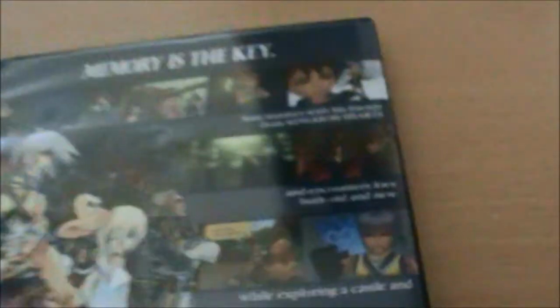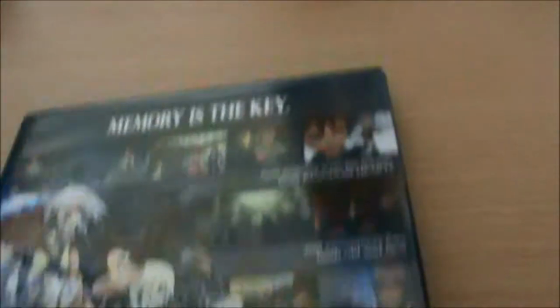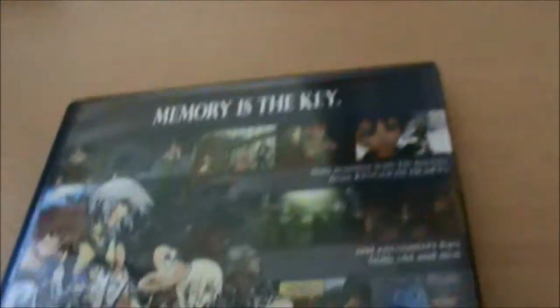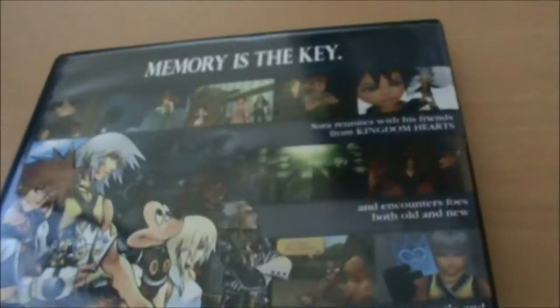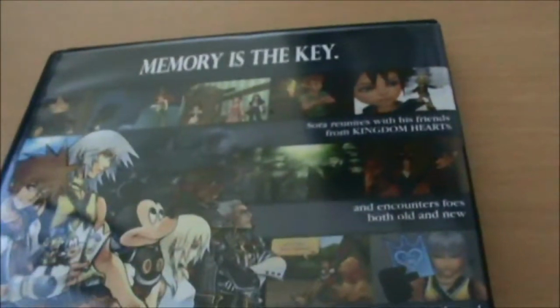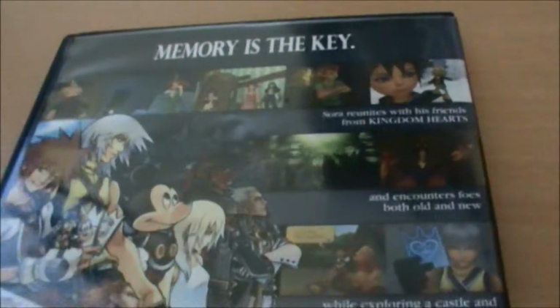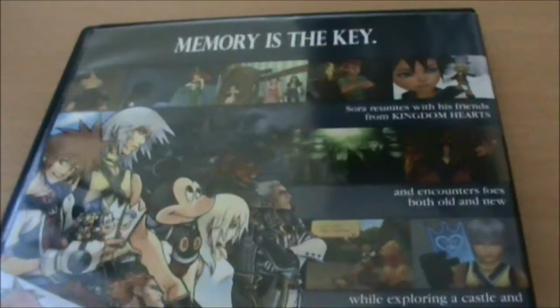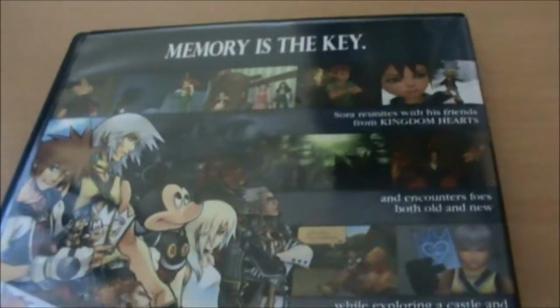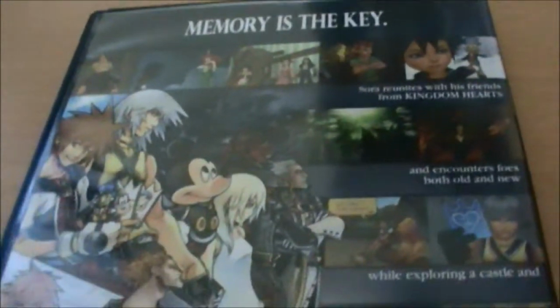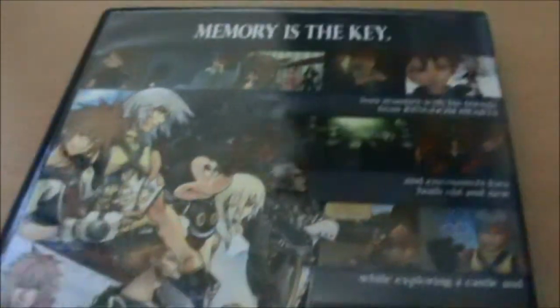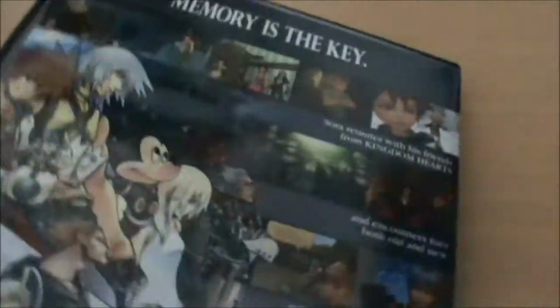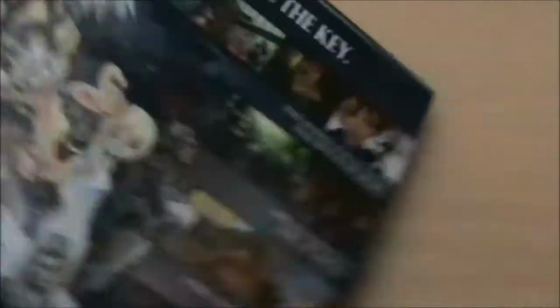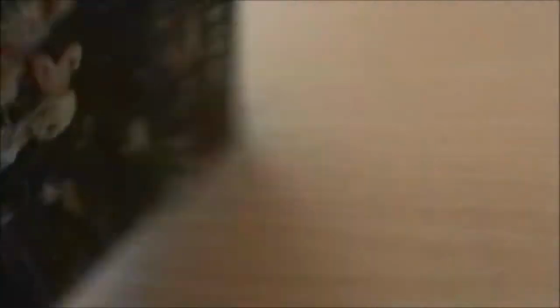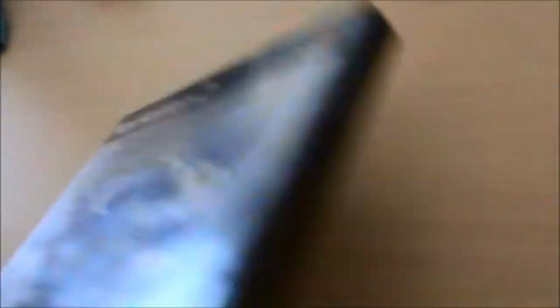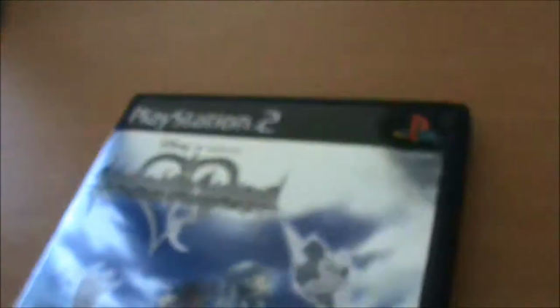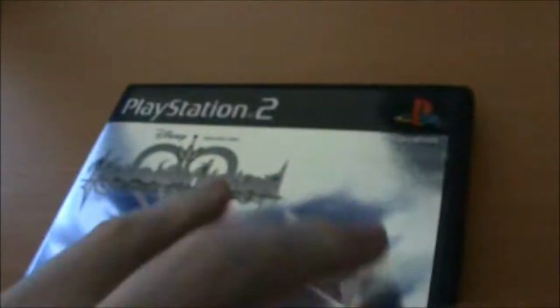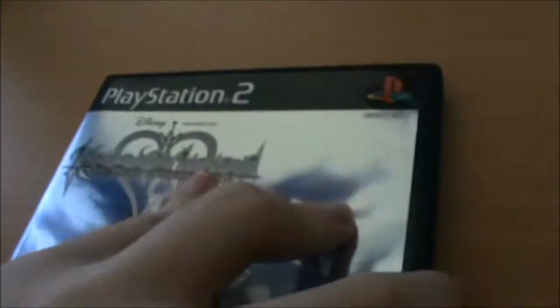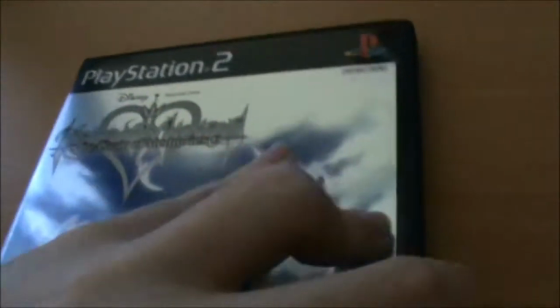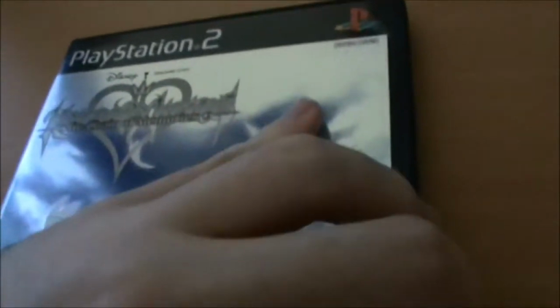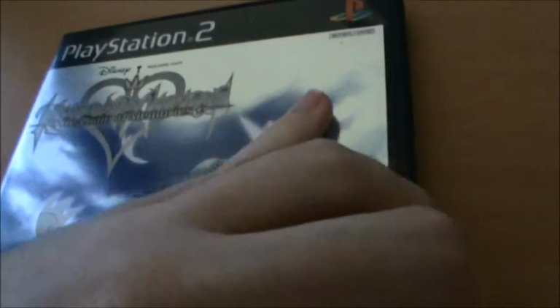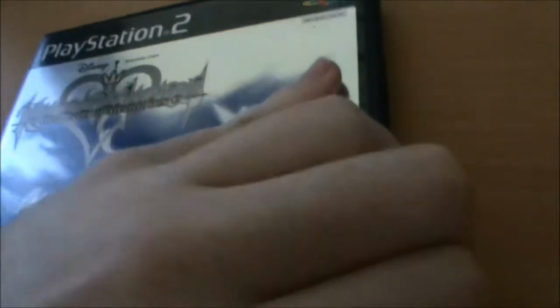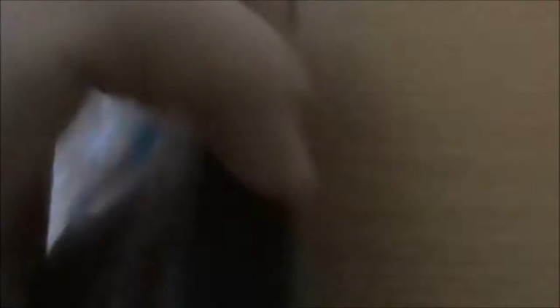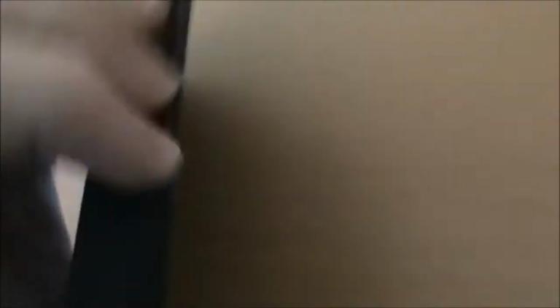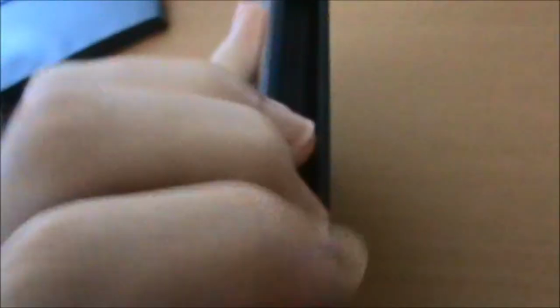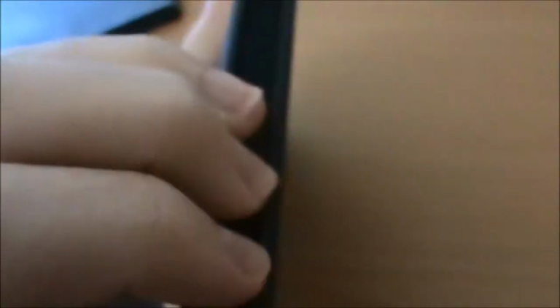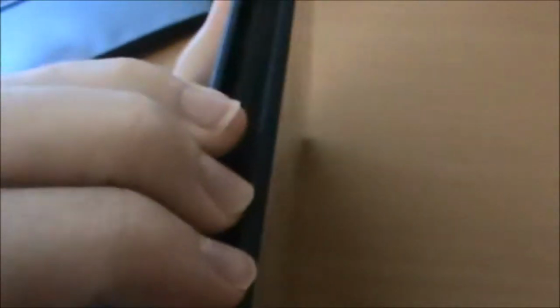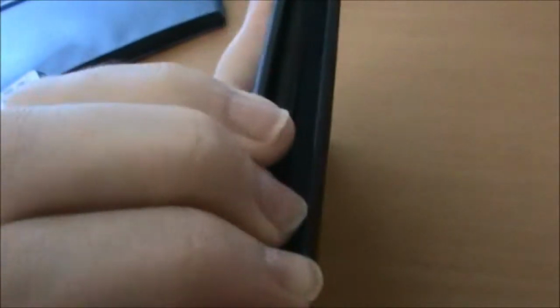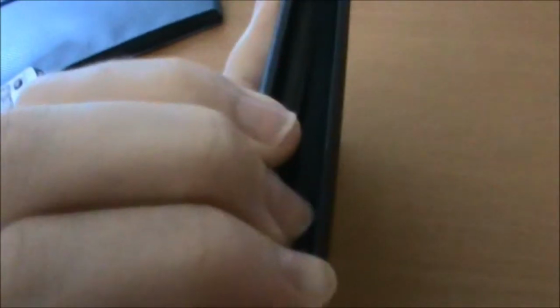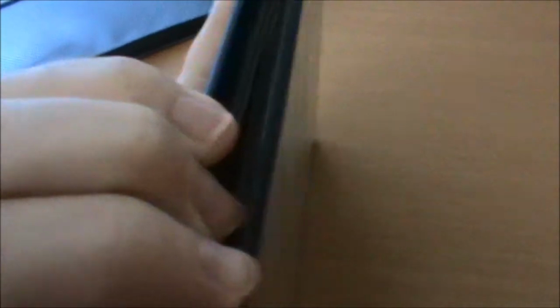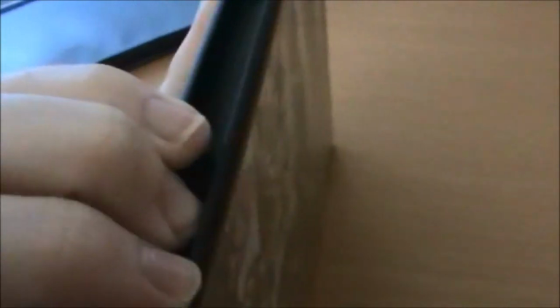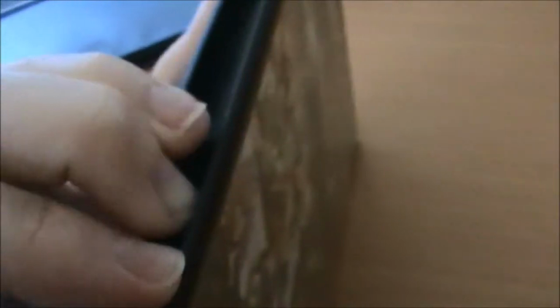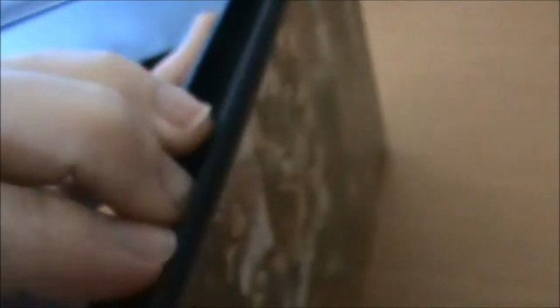This remake, in my opinion, was much better than the original. It felt a lot more like a Kingdom Hearts game, and the battle system worked much better in my opinion.